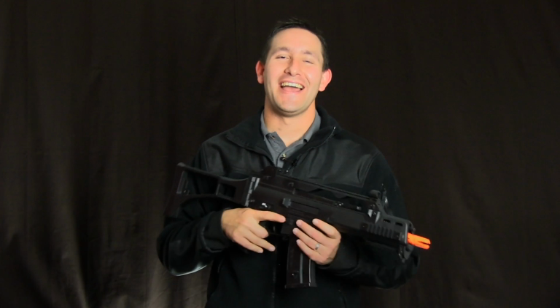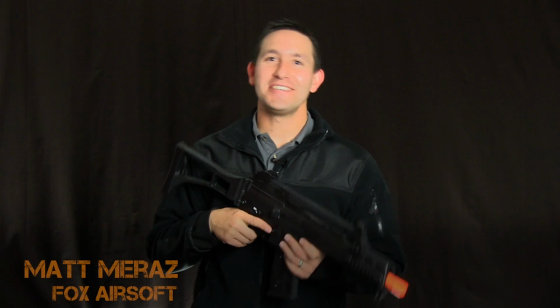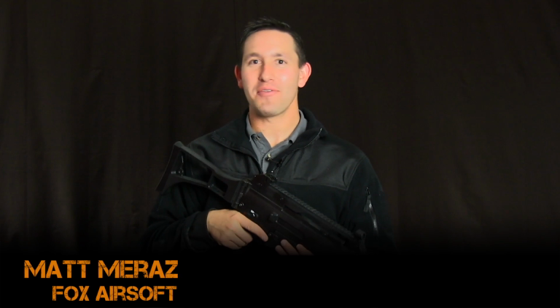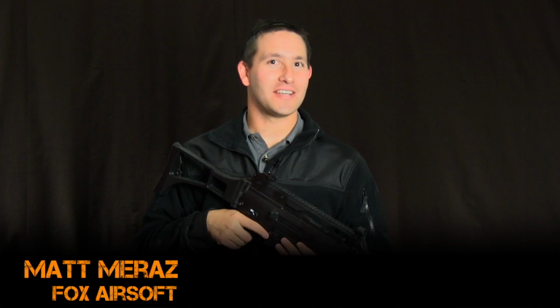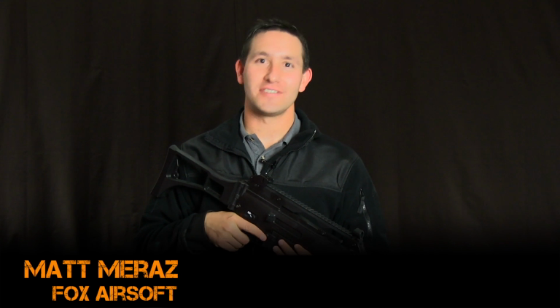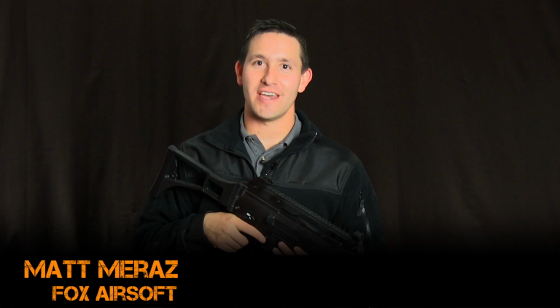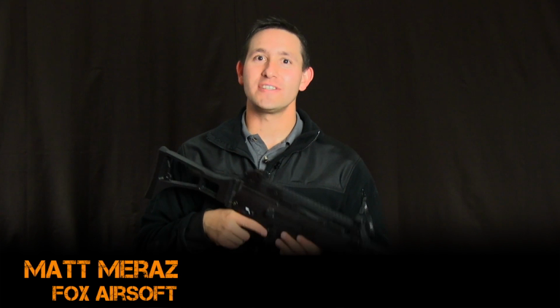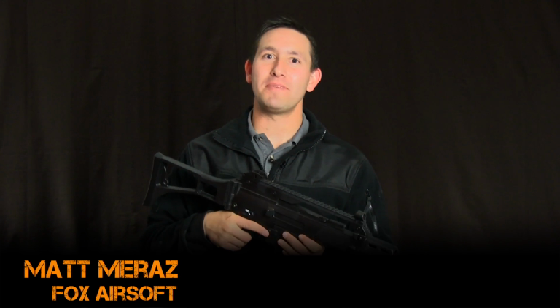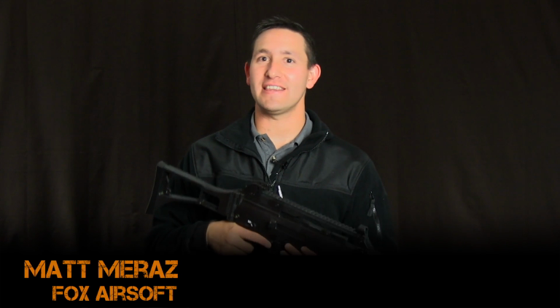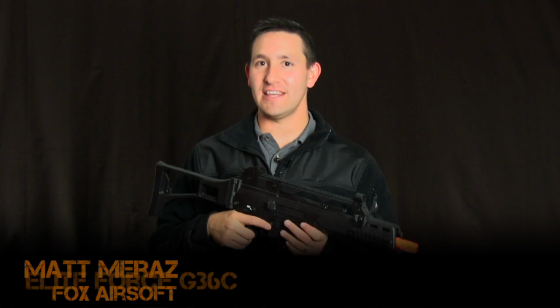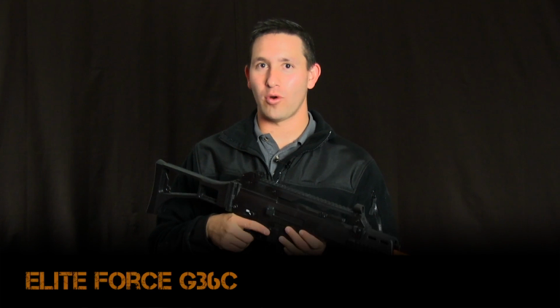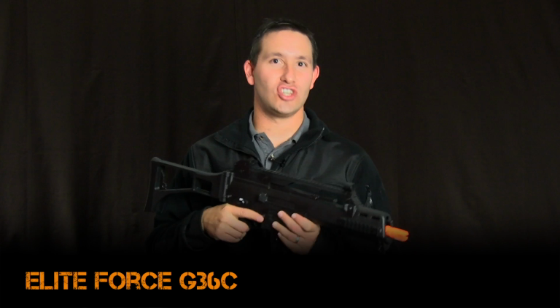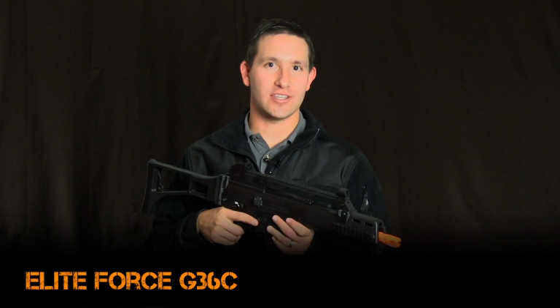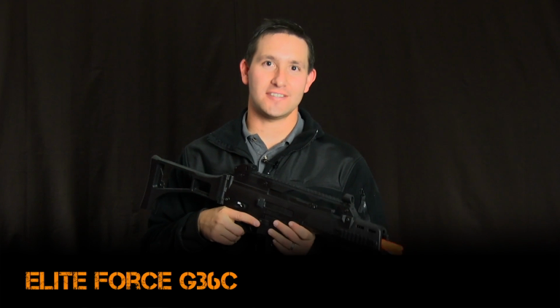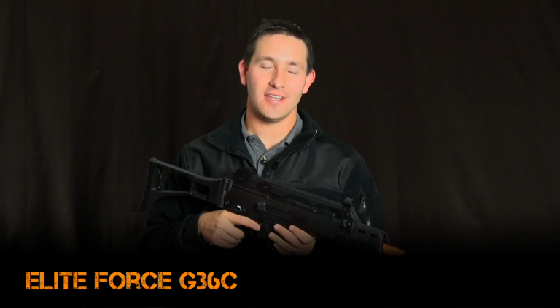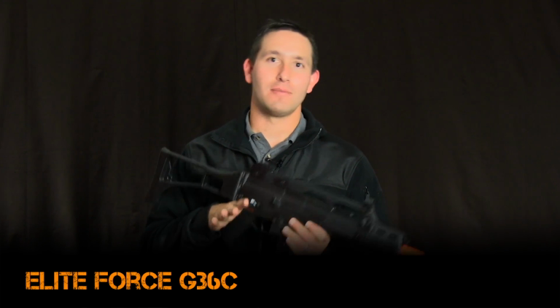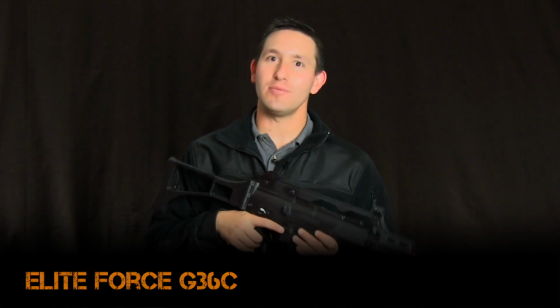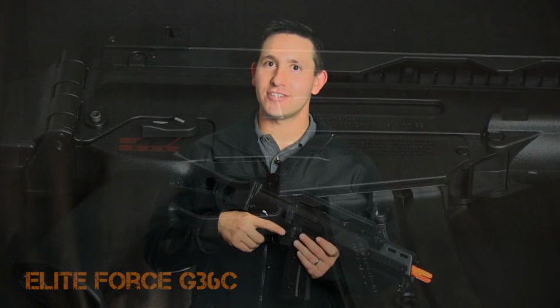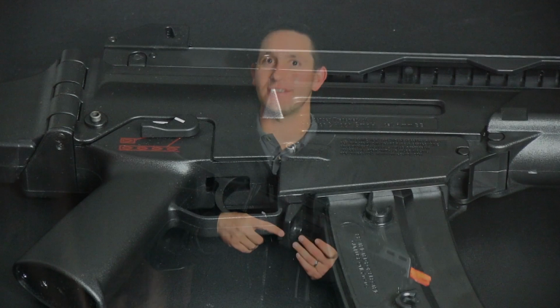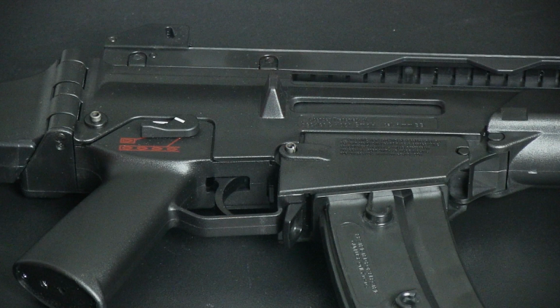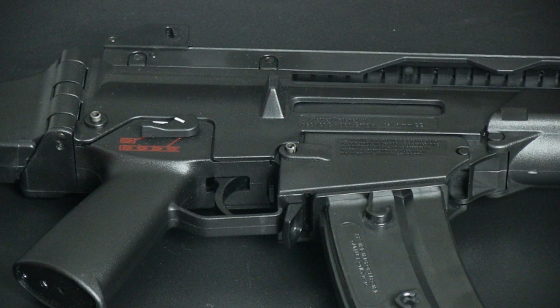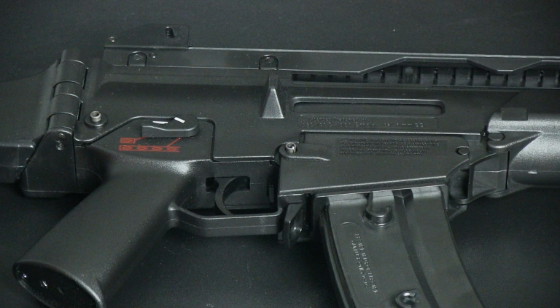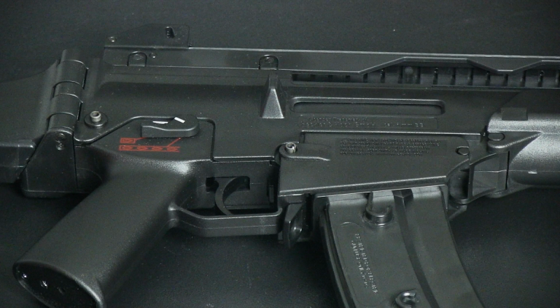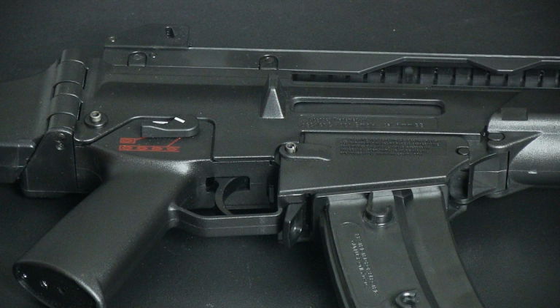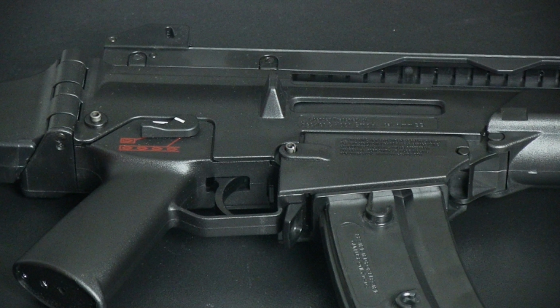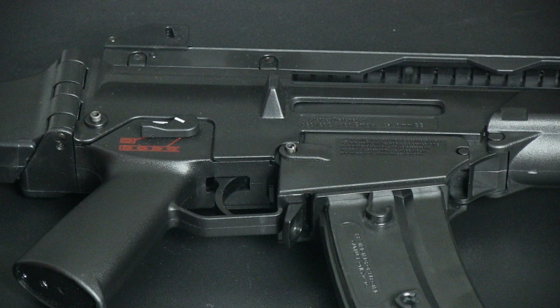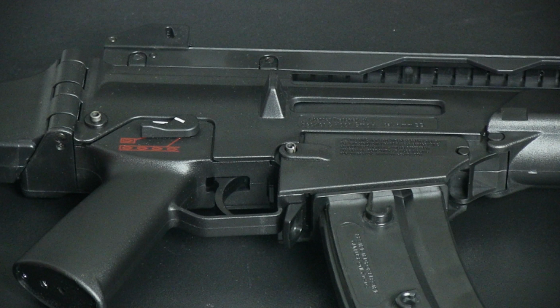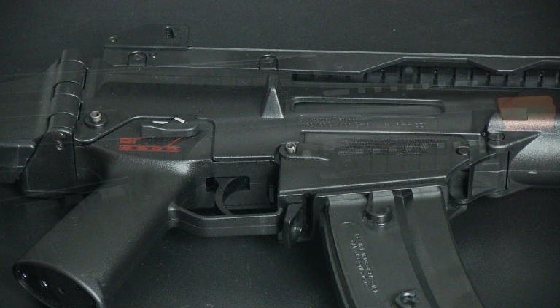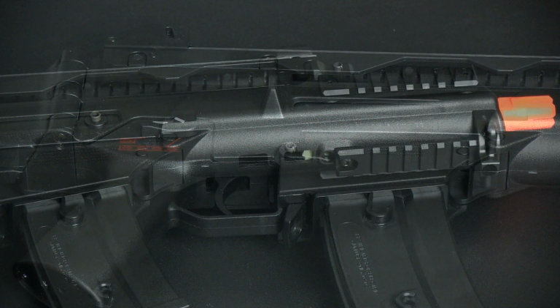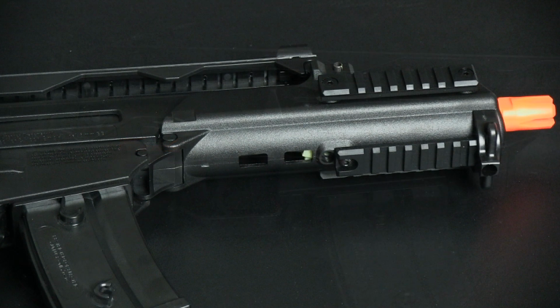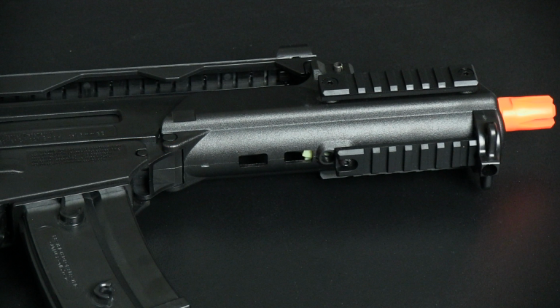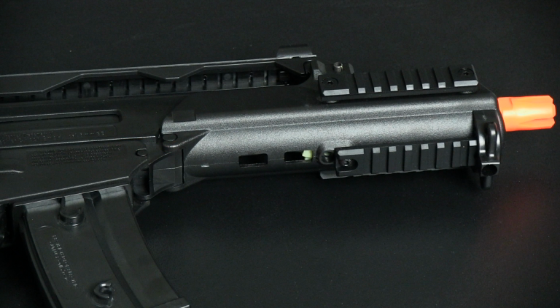Hey guys, Matt with Fox Airsoft here today. We're taking a peek at the Elite Force G36C. I'm sure some of you guys are sick and tired of seeing M4s out there — well, here's your answer to get out on that CQB field with a little bit something different.